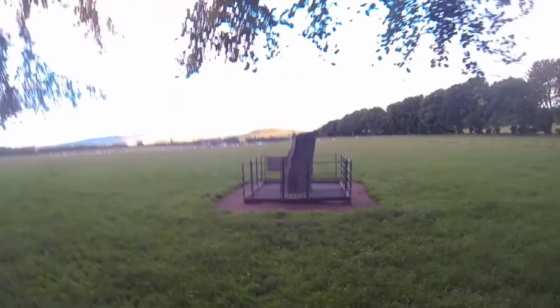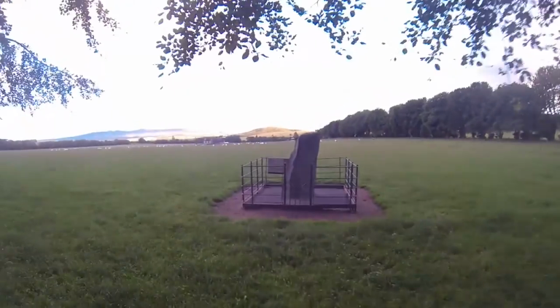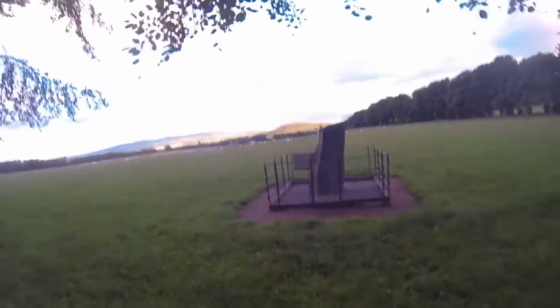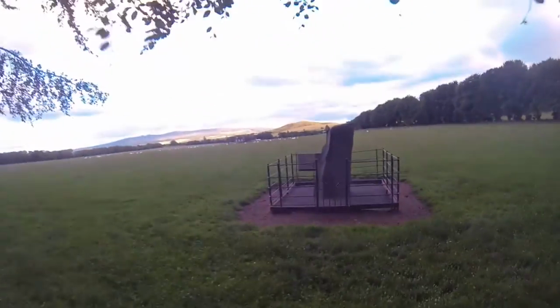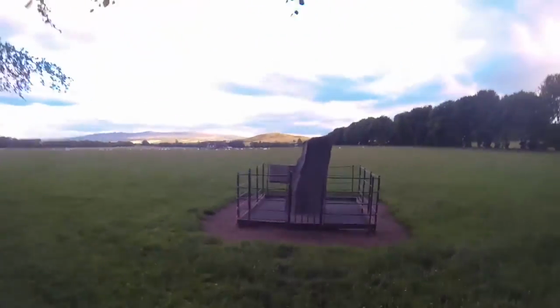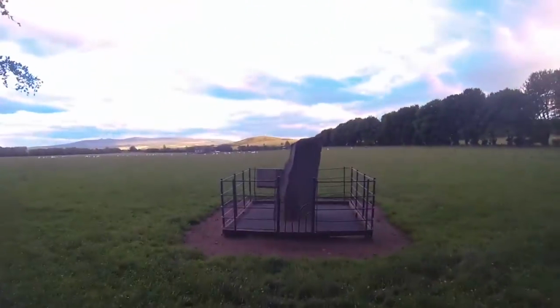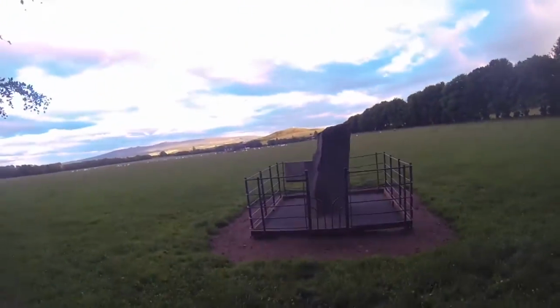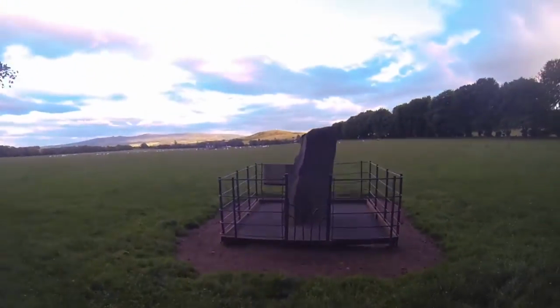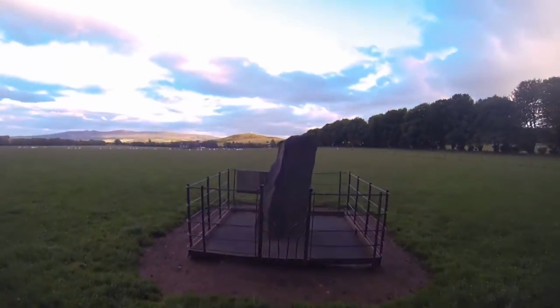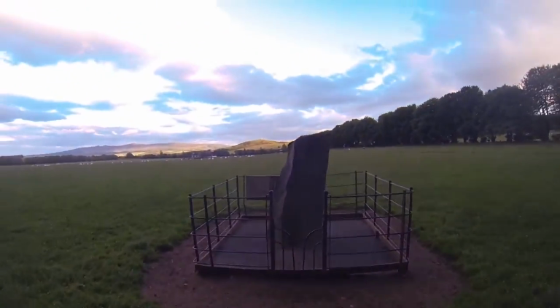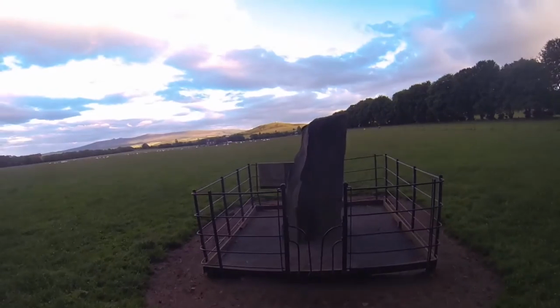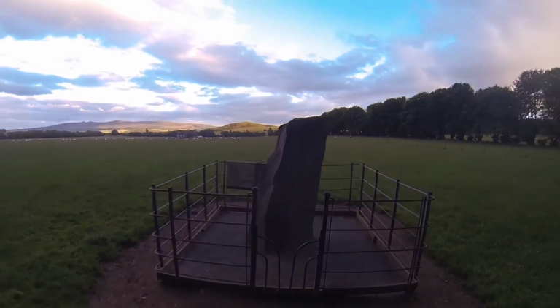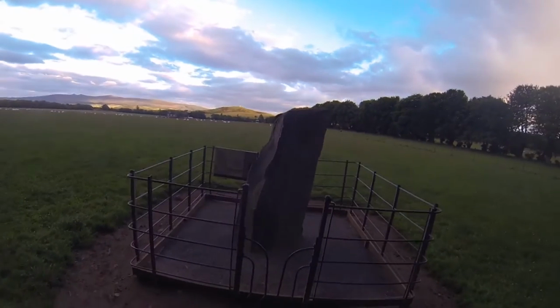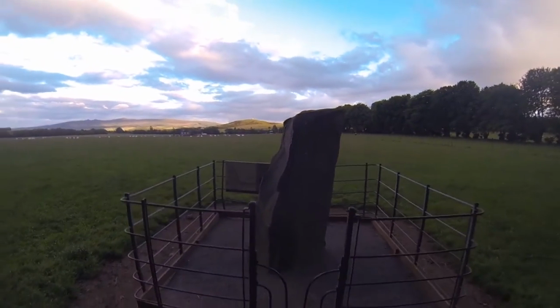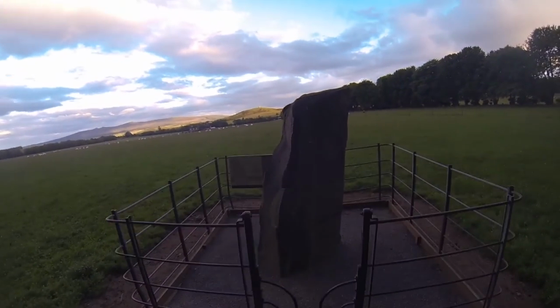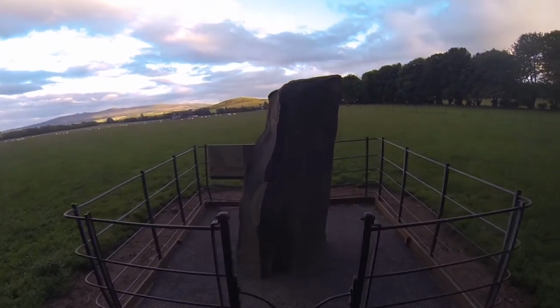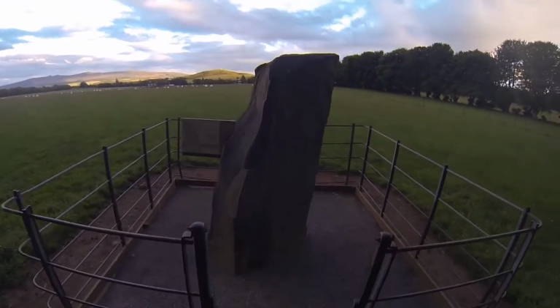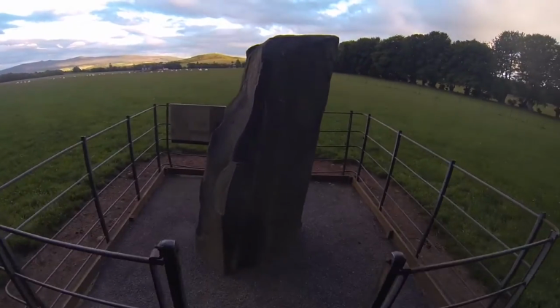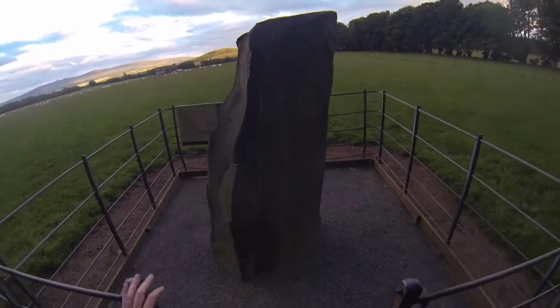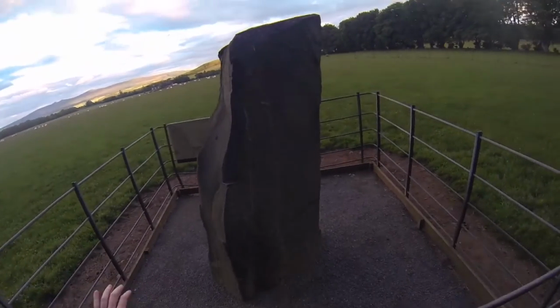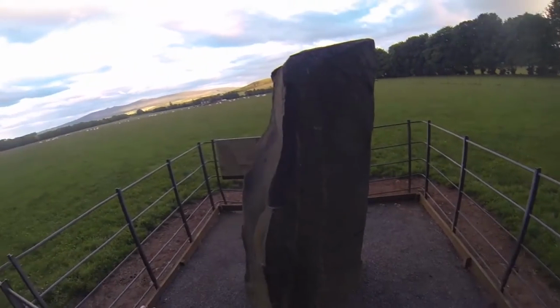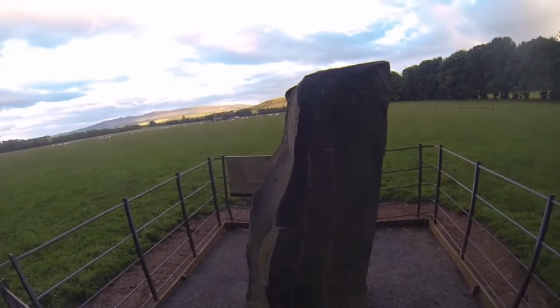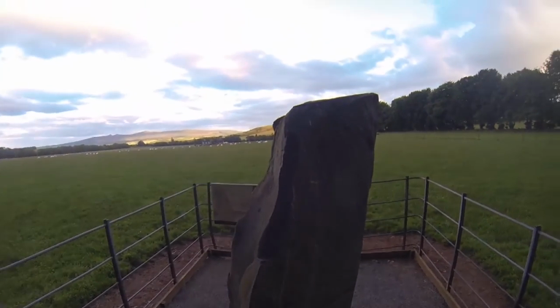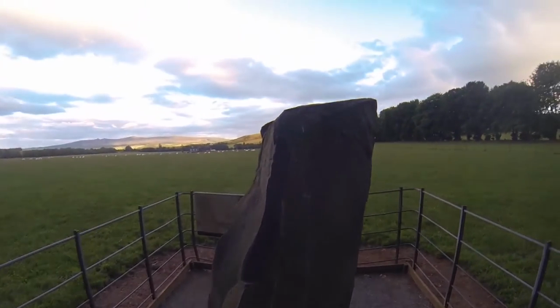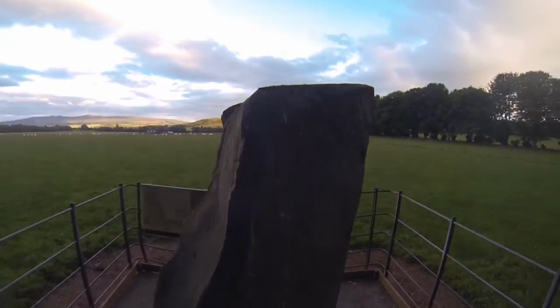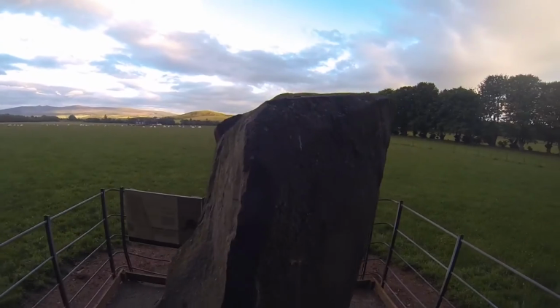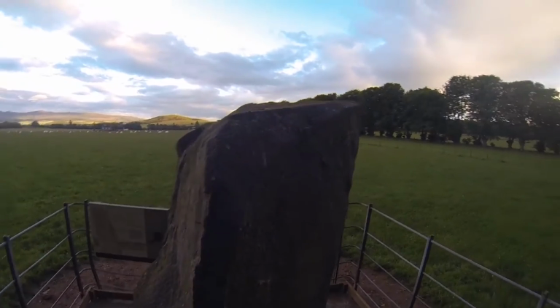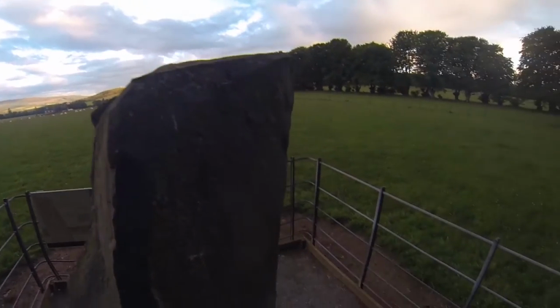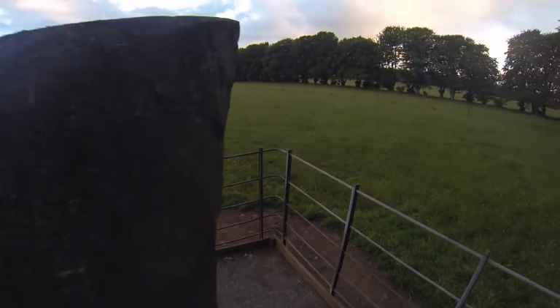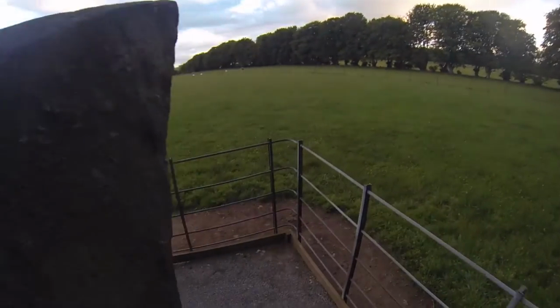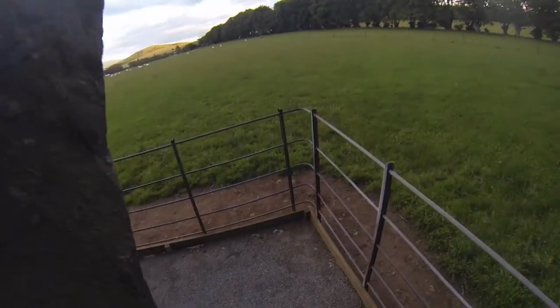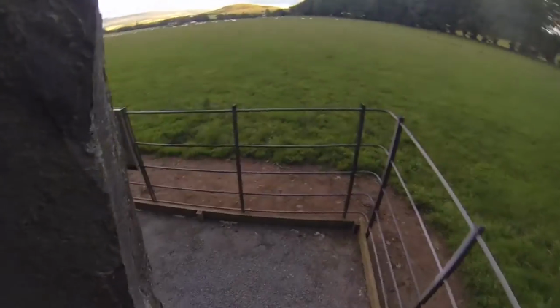On the drive home after visiting the forest, the sky started looking really nice and the clouds had lots of amazing colors in them, so I thought I'd try and get some good shots of the hills and the colorful clouds.